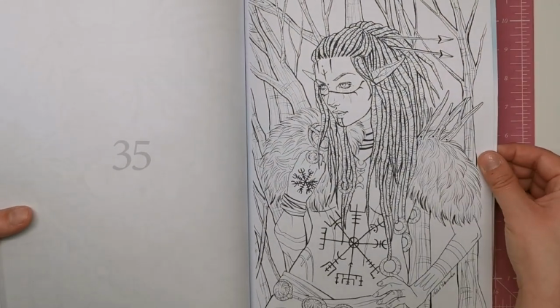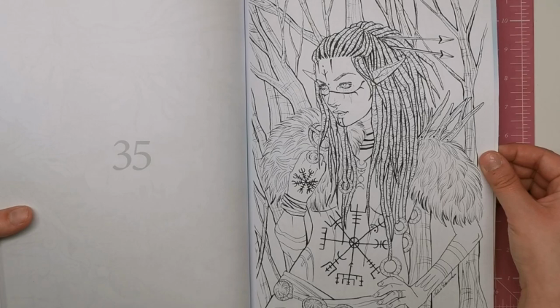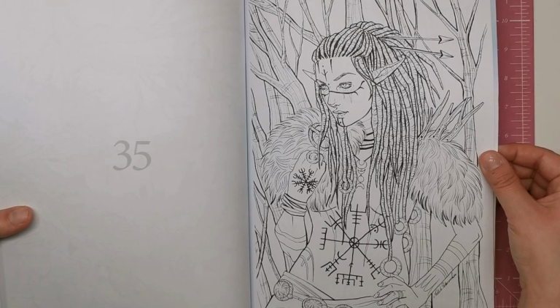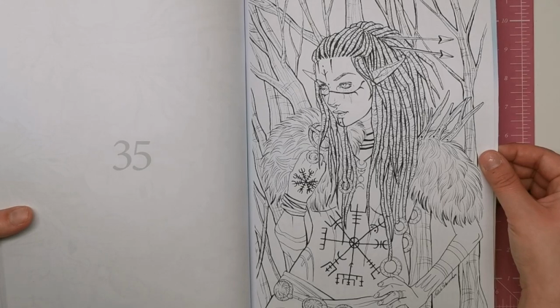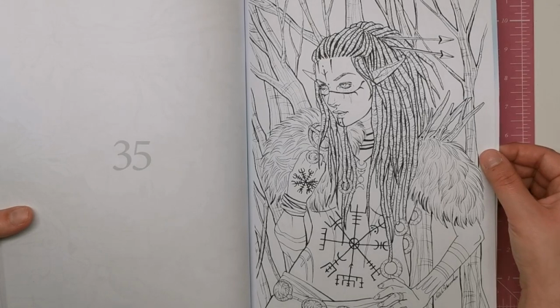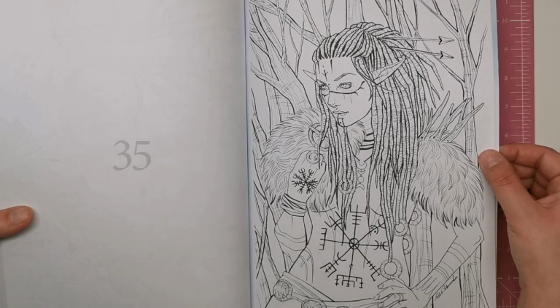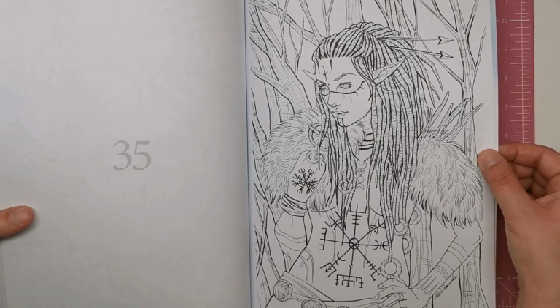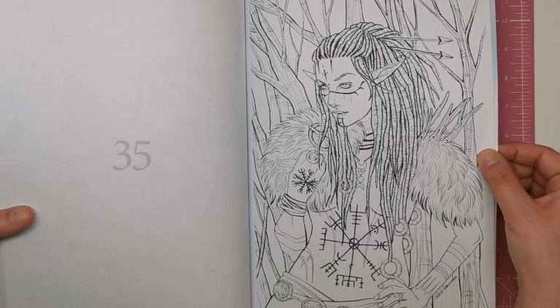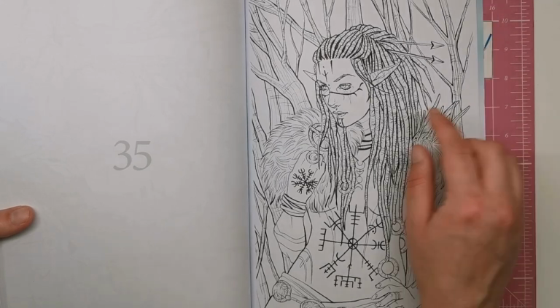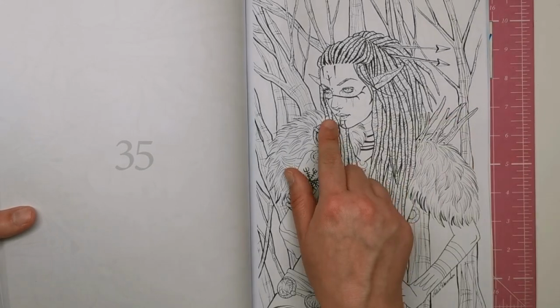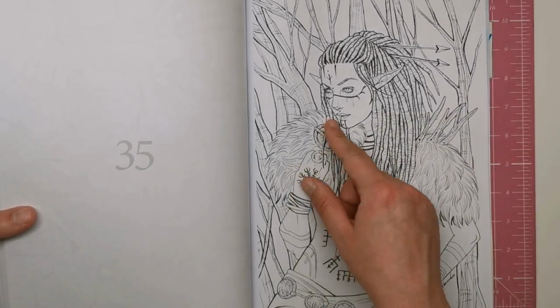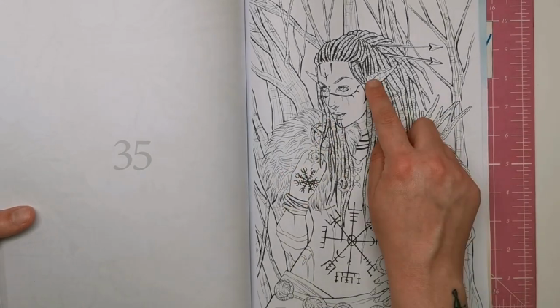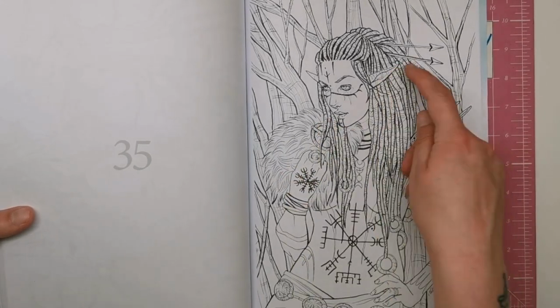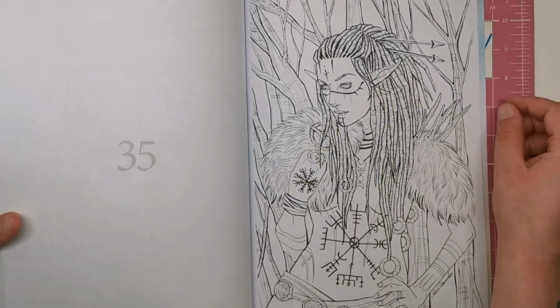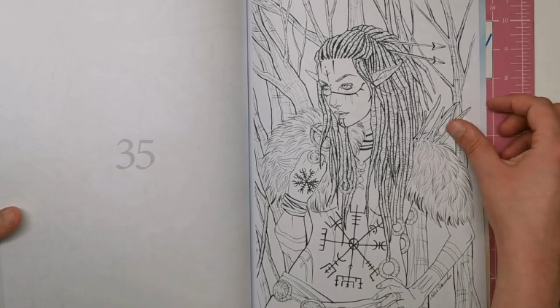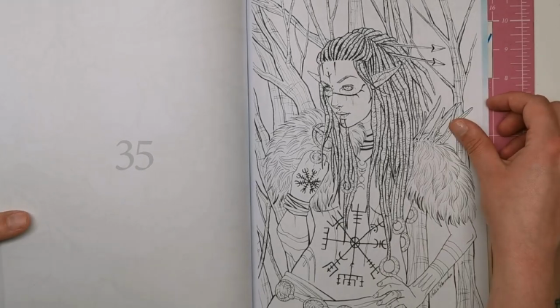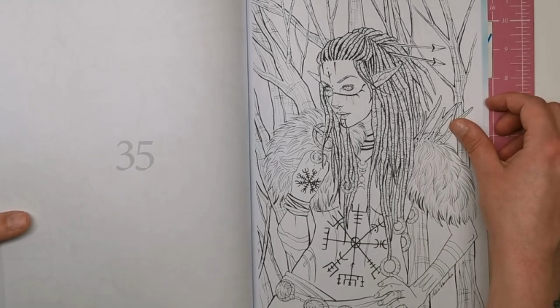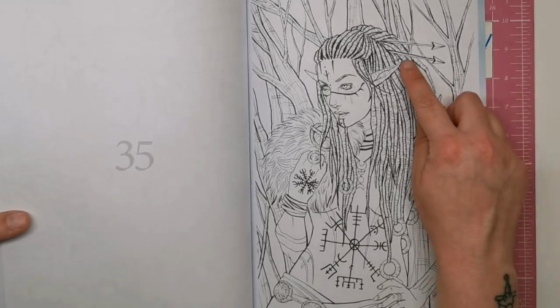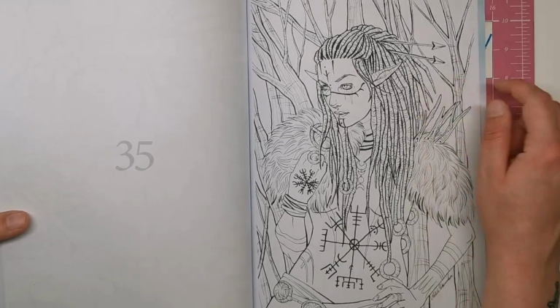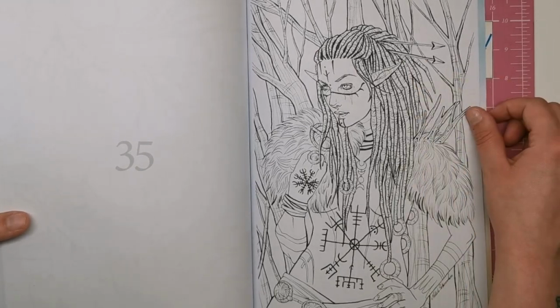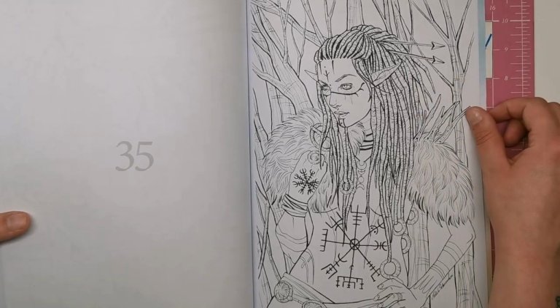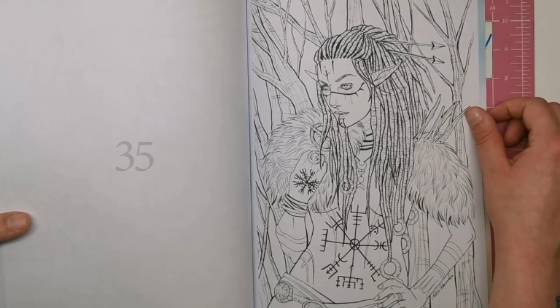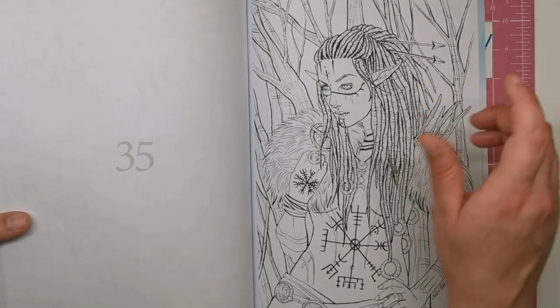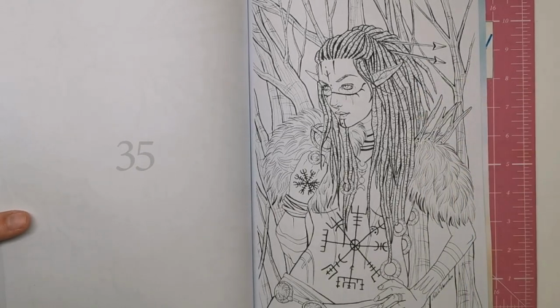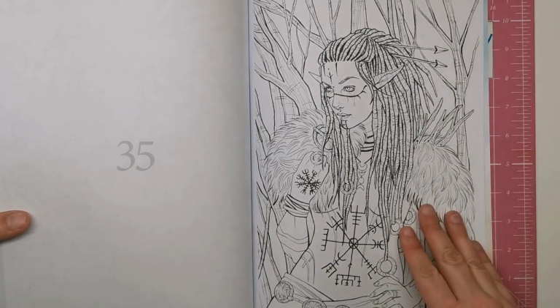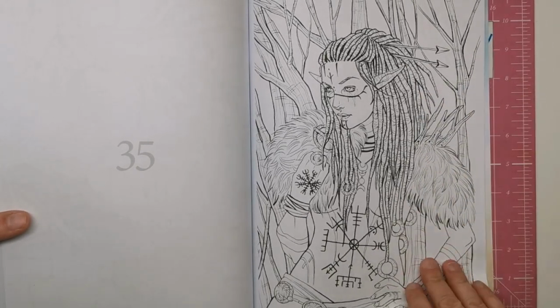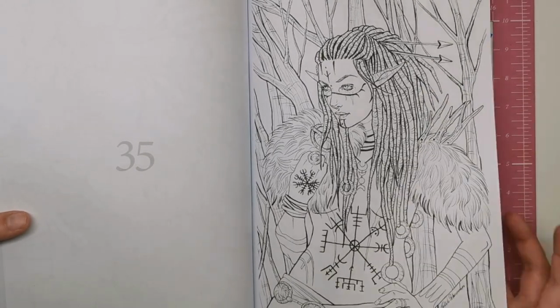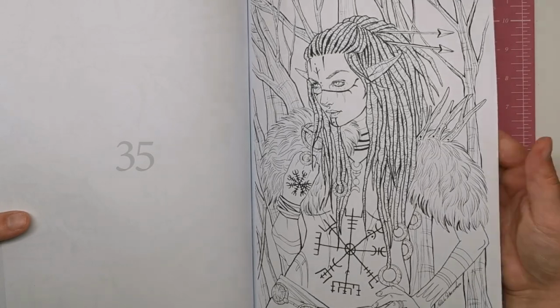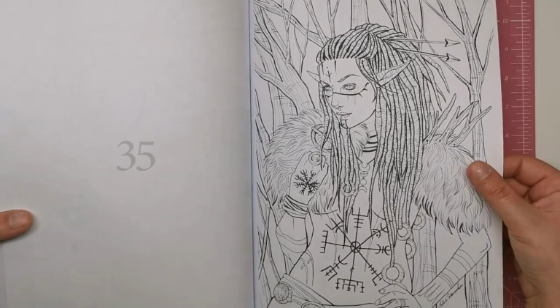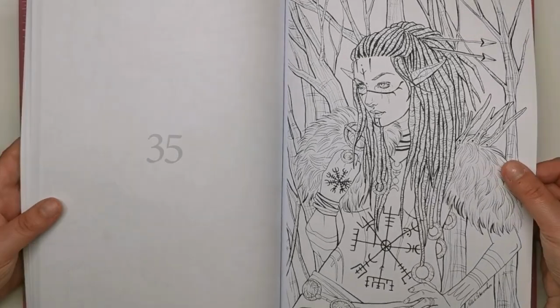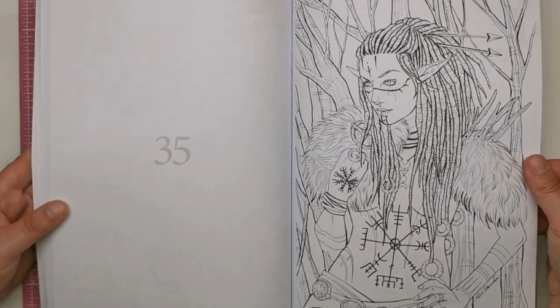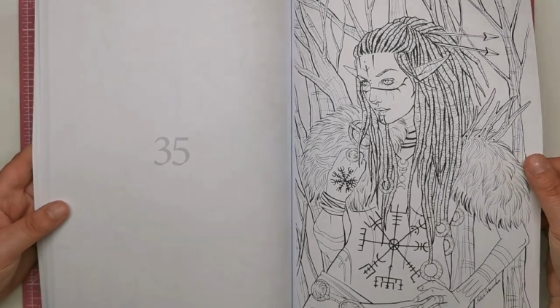Here we've got another dreadlocked, tattooed, pierced lady with the elfin ears. She's got some of those arrows through her dreads, ready to pluck out and shoot off to some unsuspecting victim.